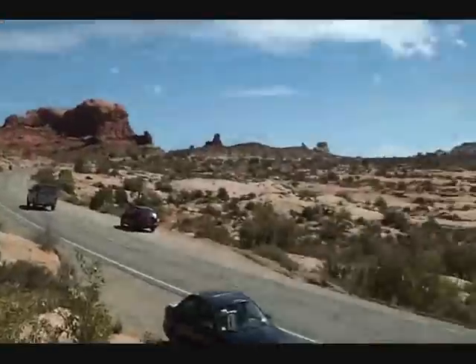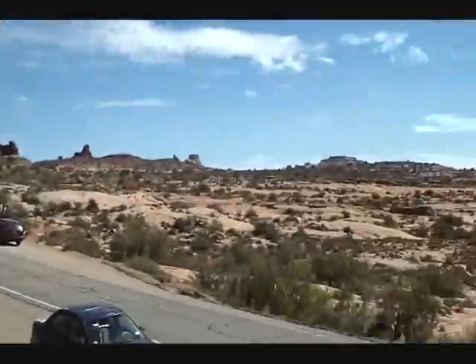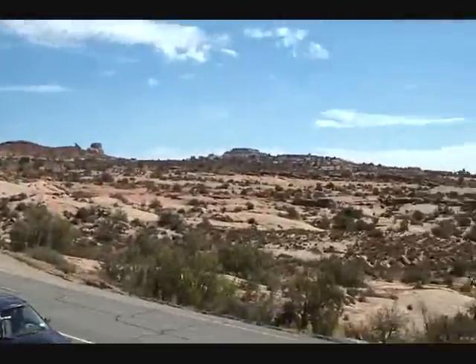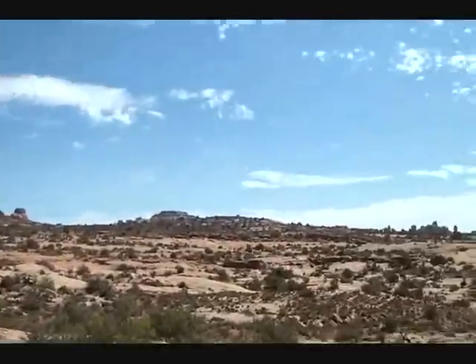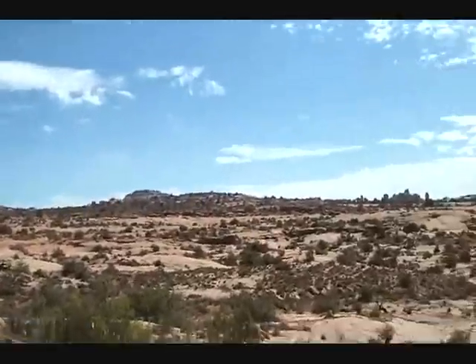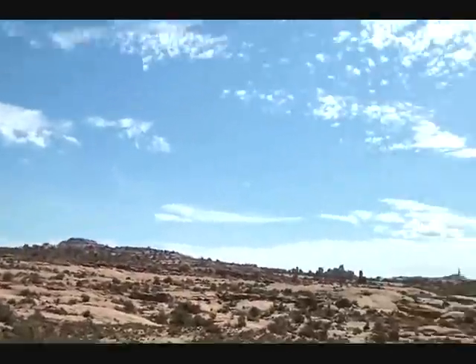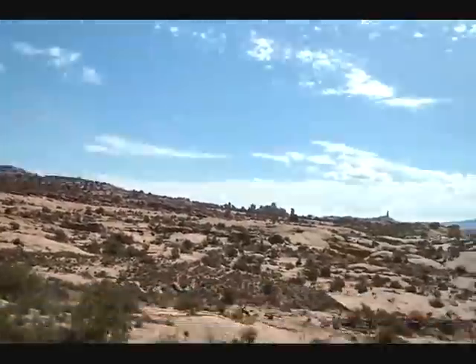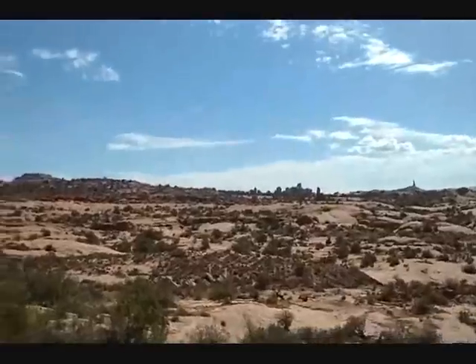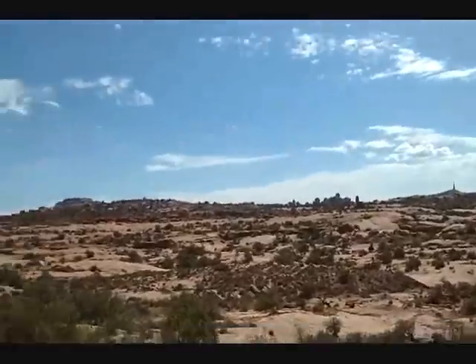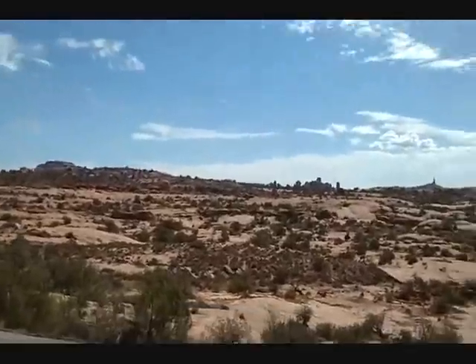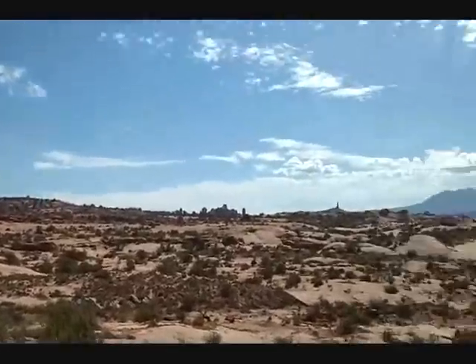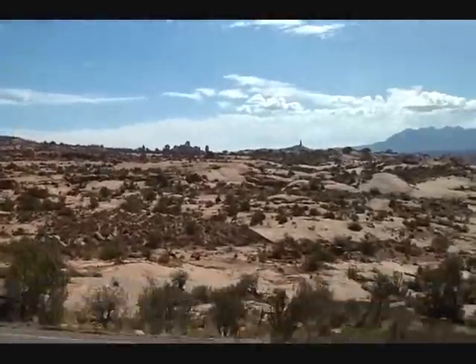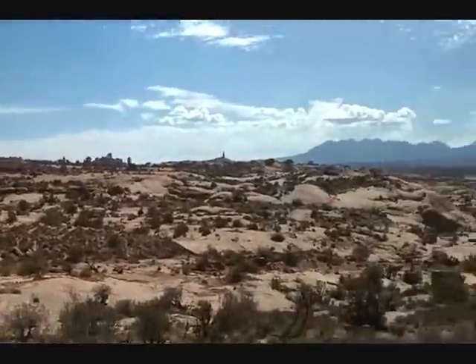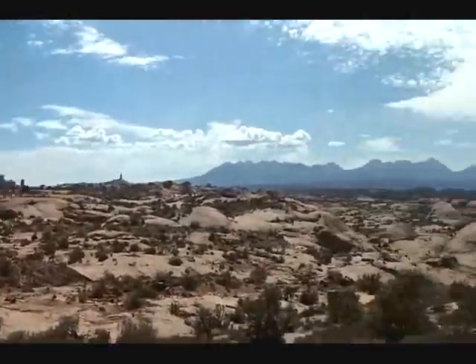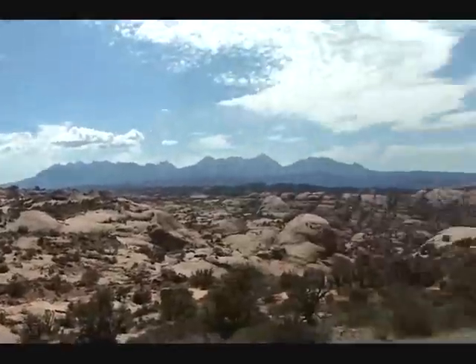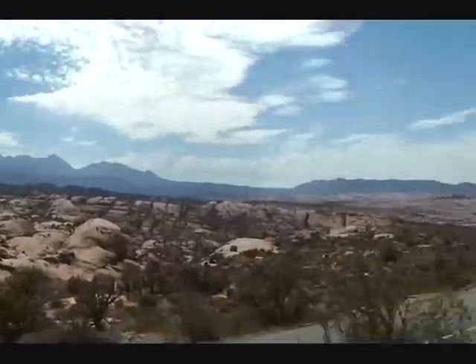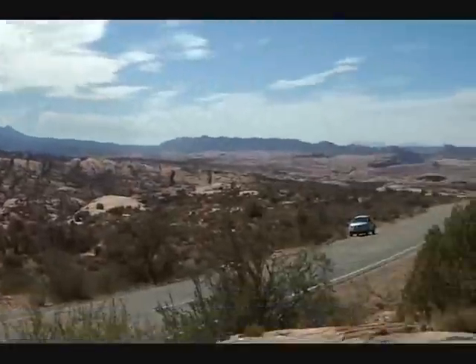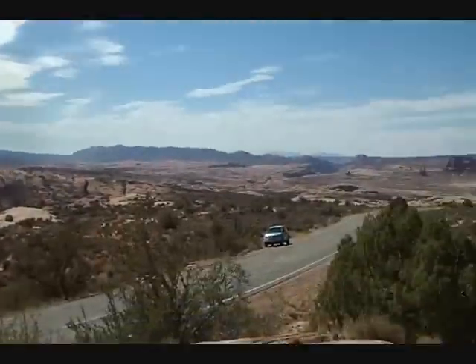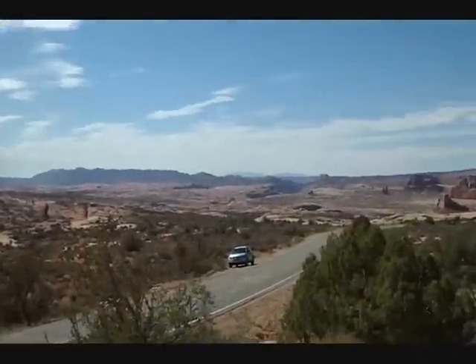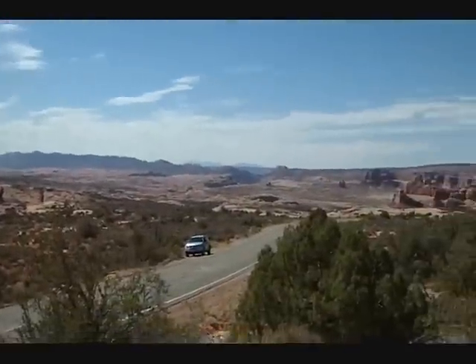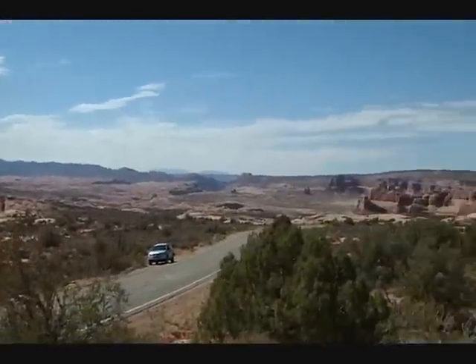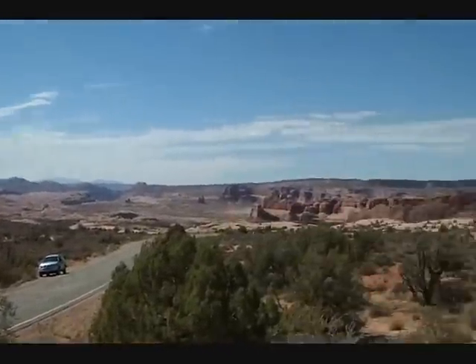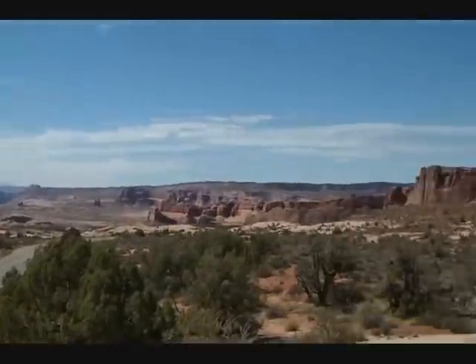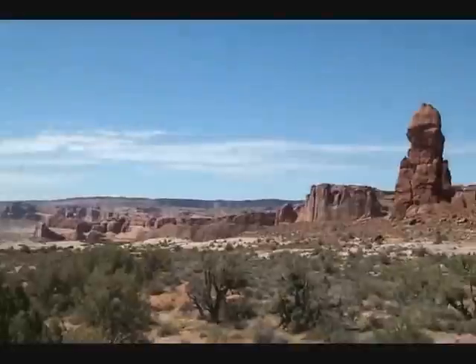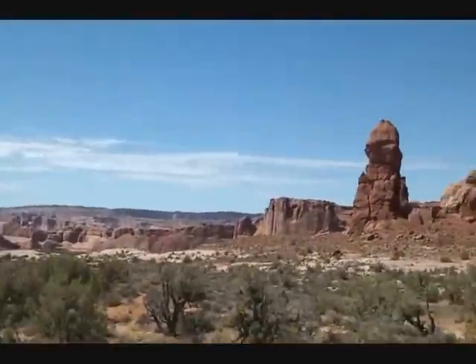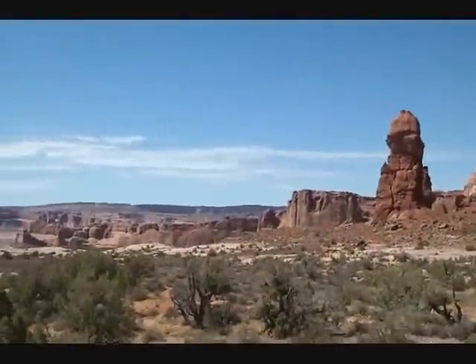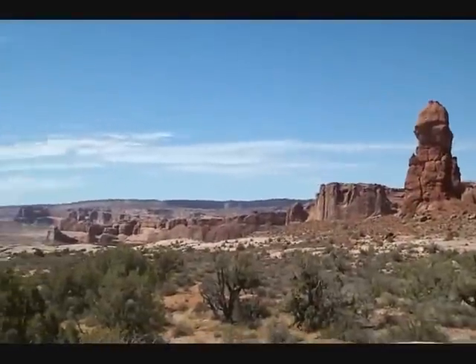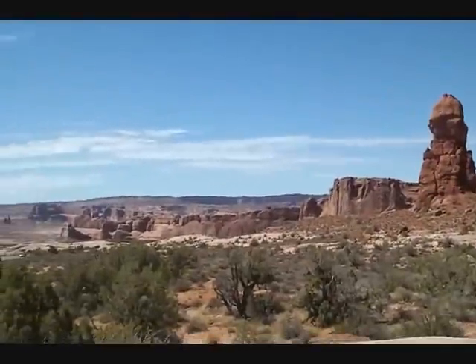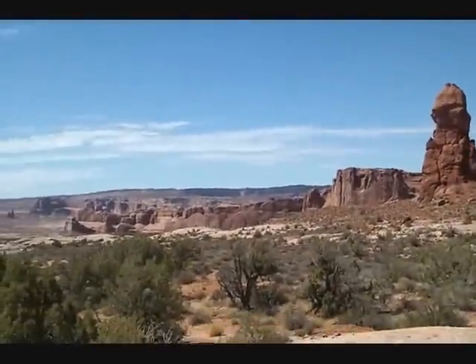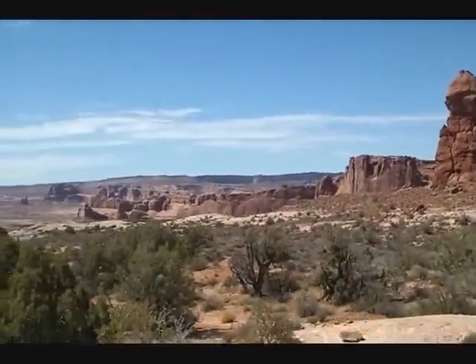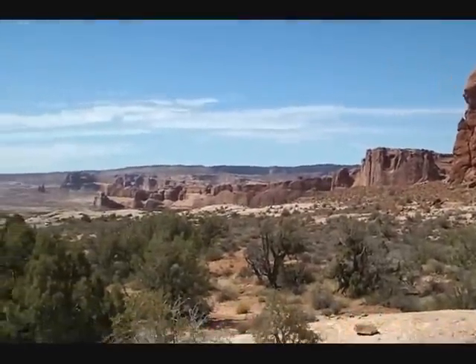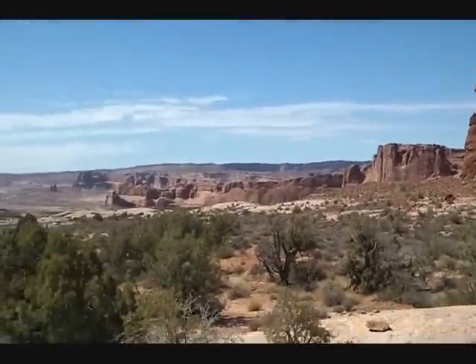I flew in some fairly strong wind, although not gusty — I think gusty is a killer. We're at about 5,000 feet with 20 mile-an-hour wind.